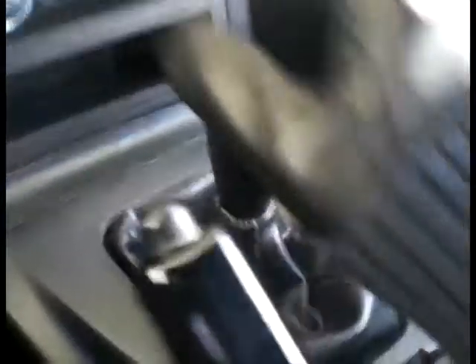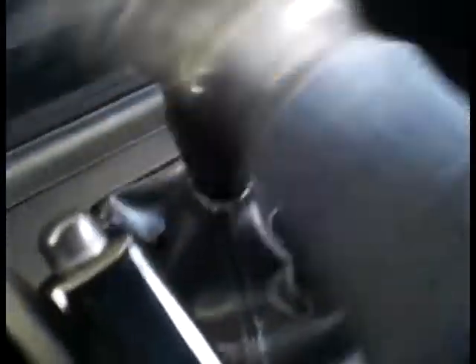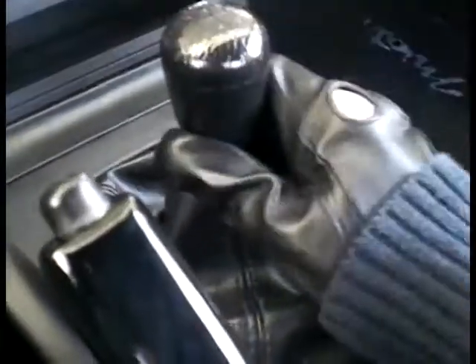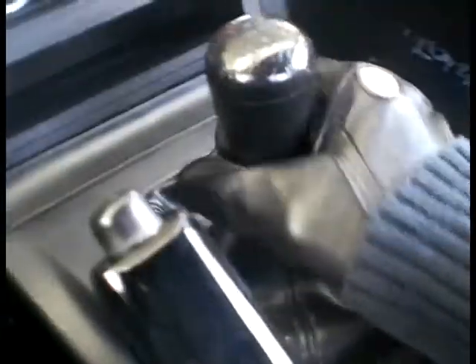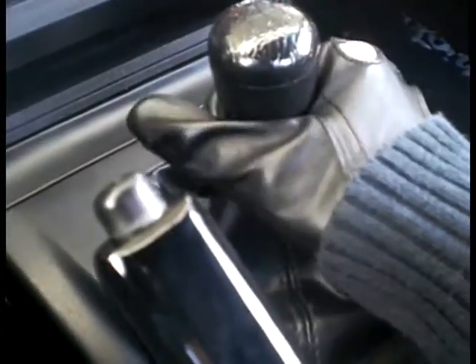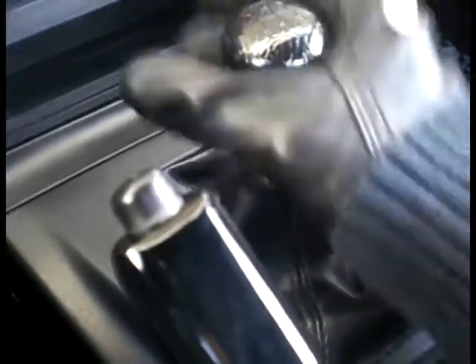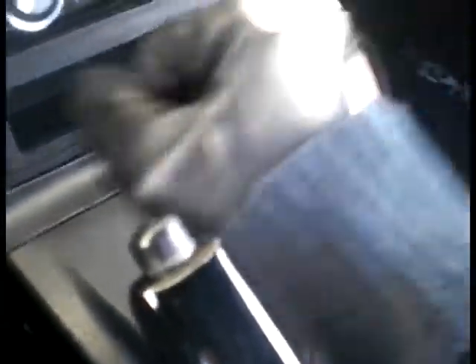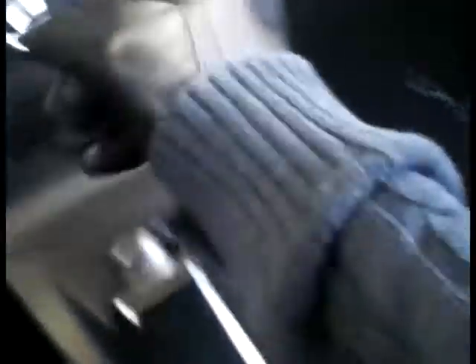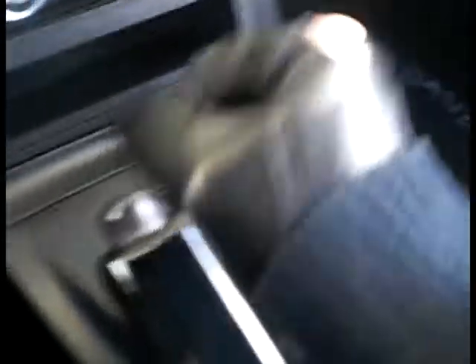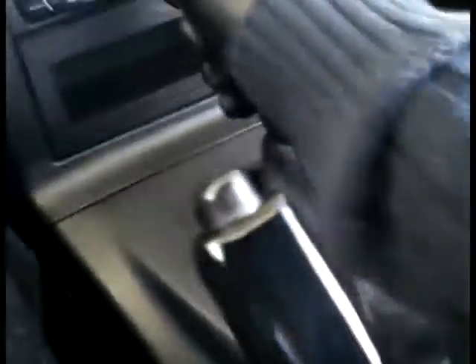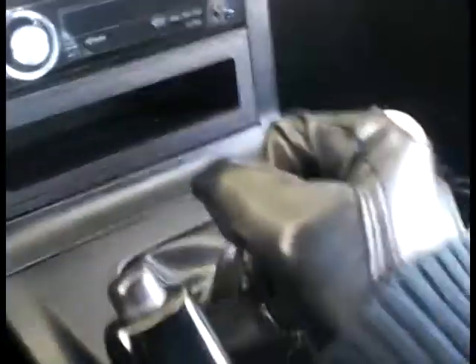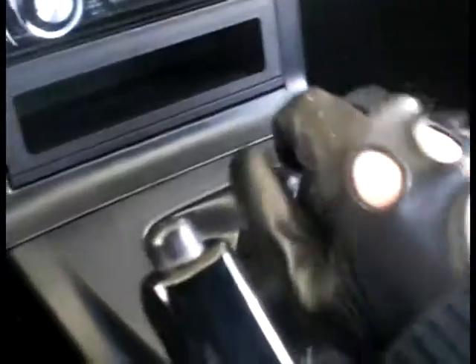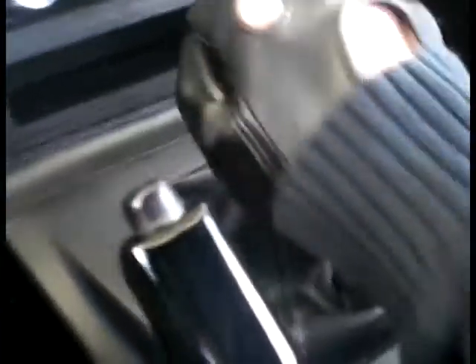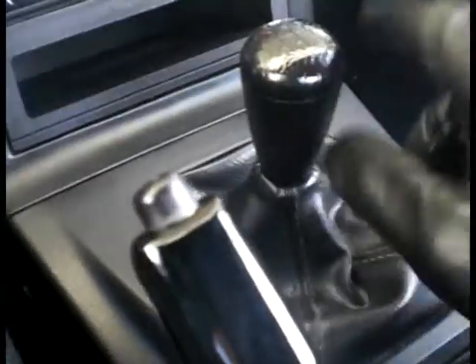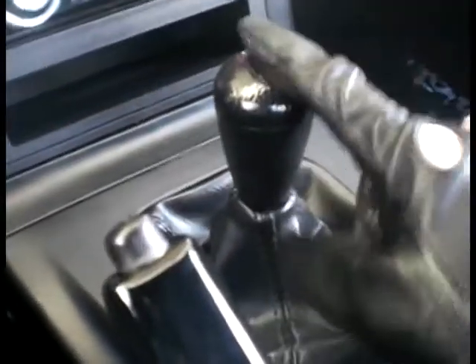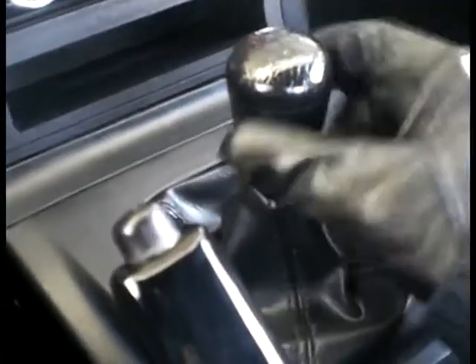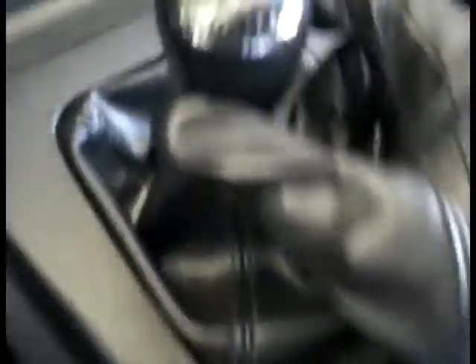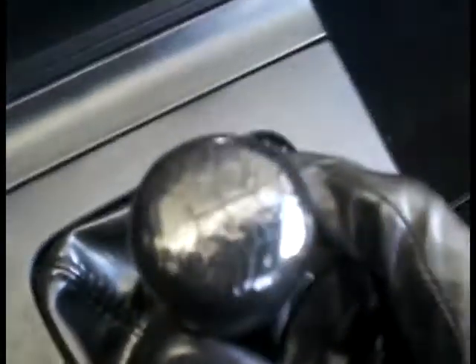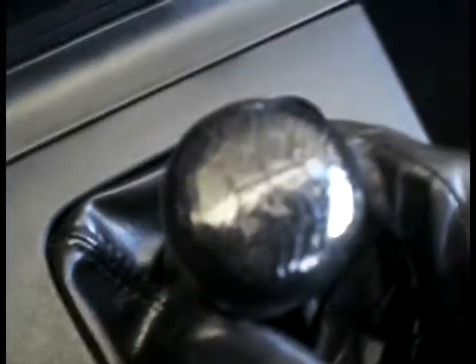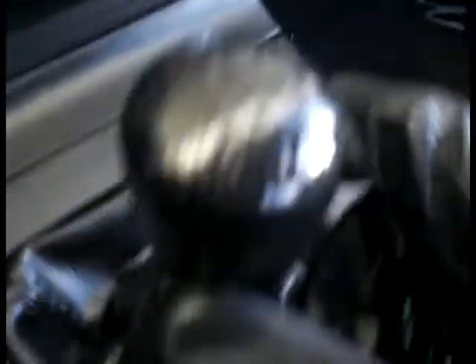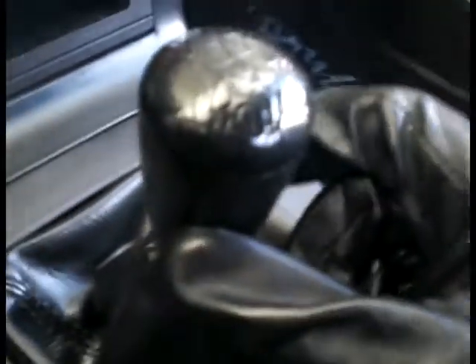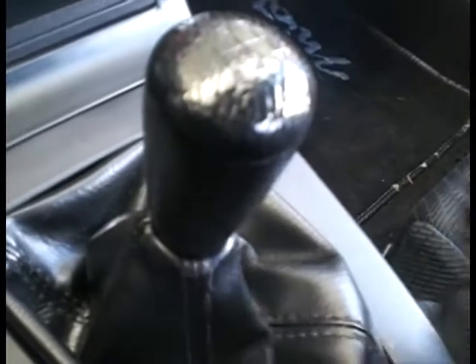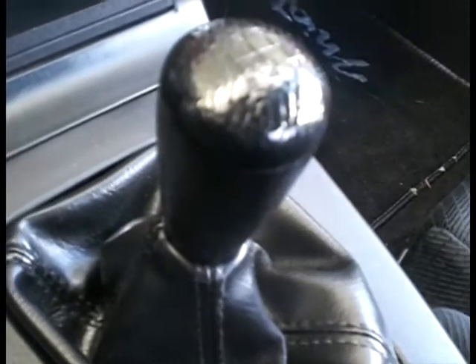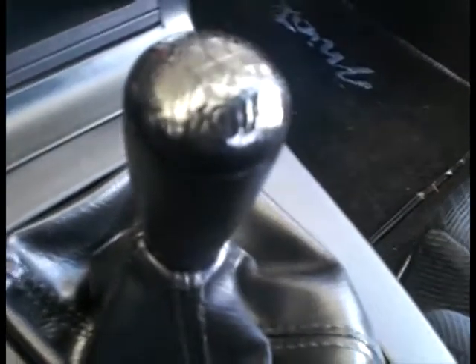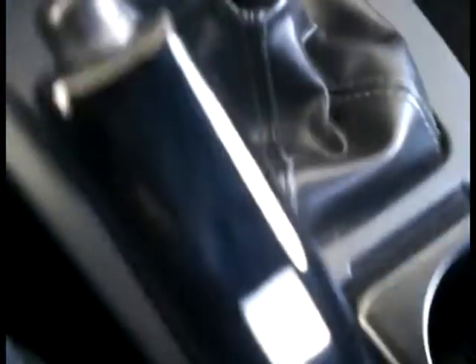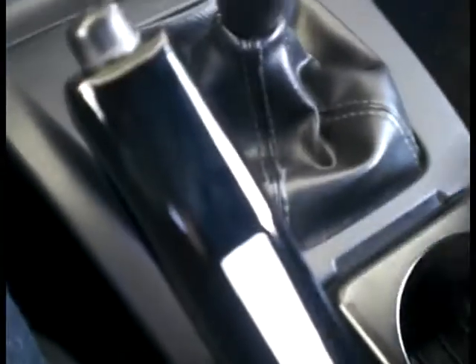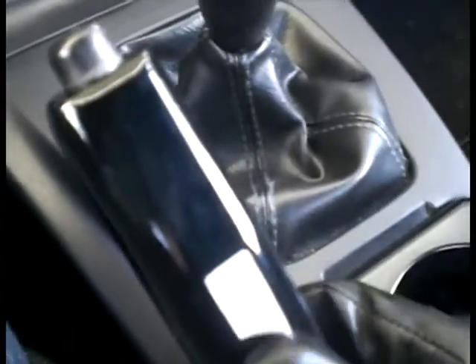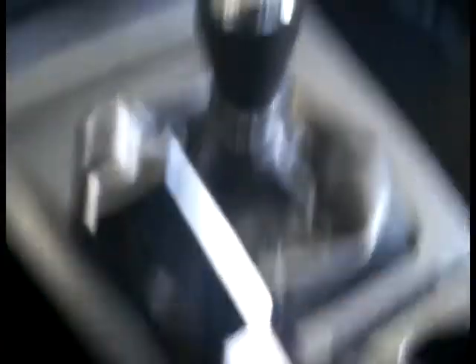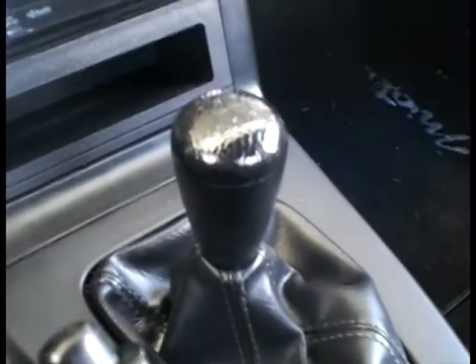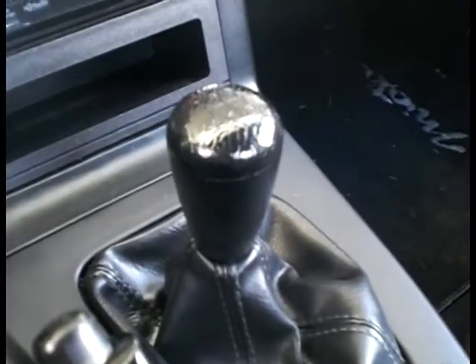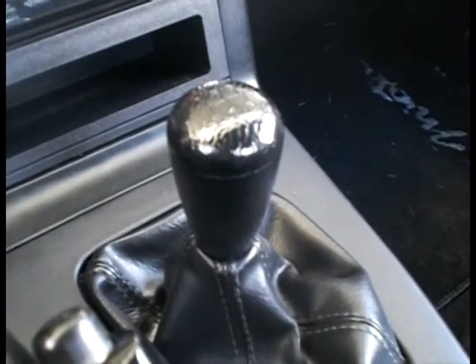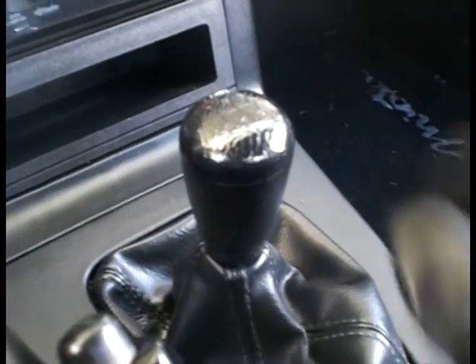I've put the old shifter knob on here just for good measure to show. So there you can see that sort of textured finish. And here's the polished finish, and I'll show you what it looks like afterwards.